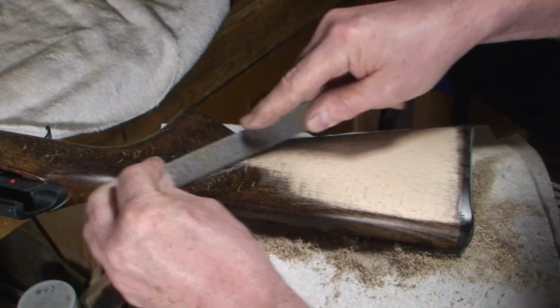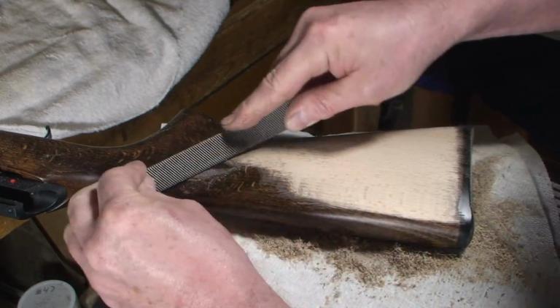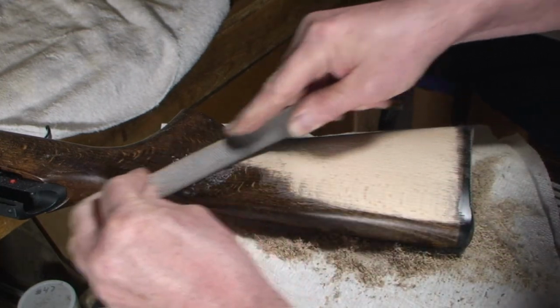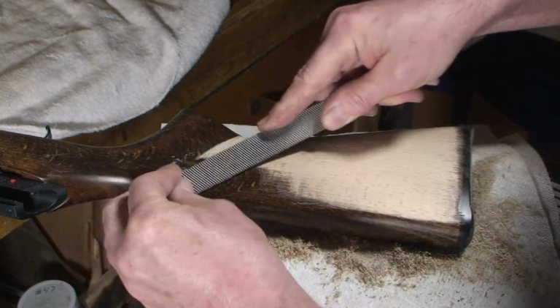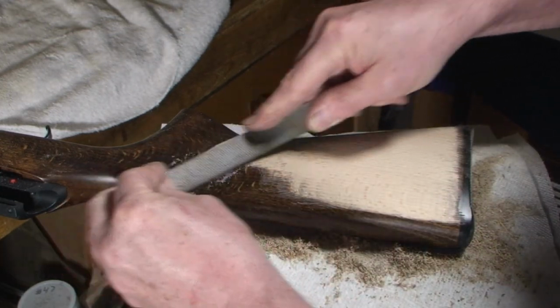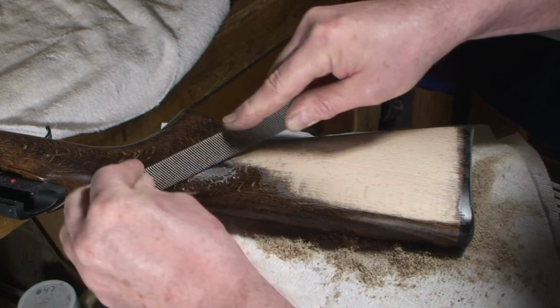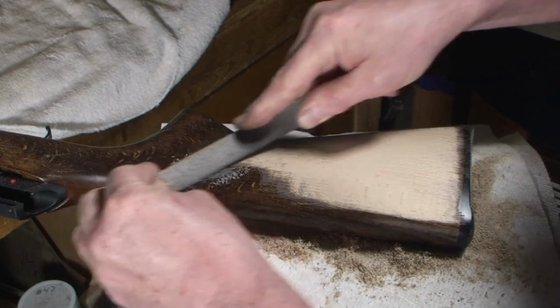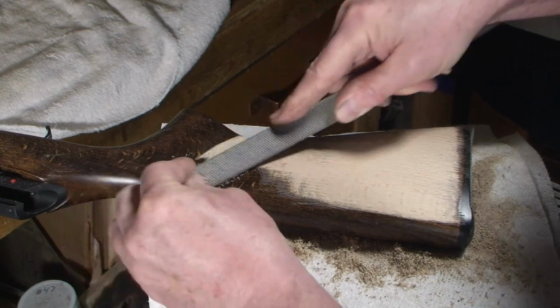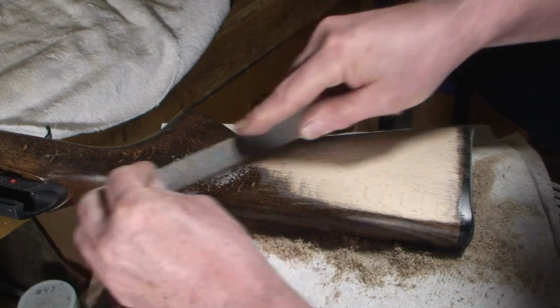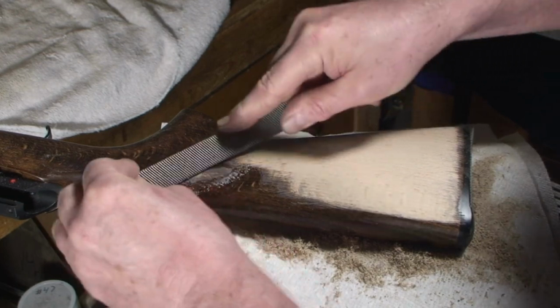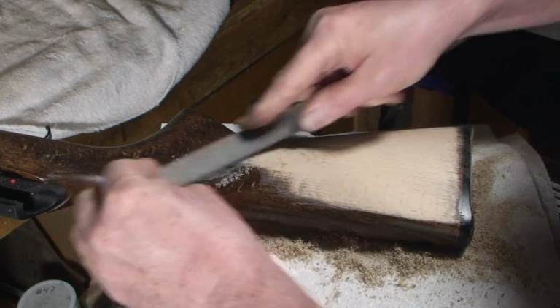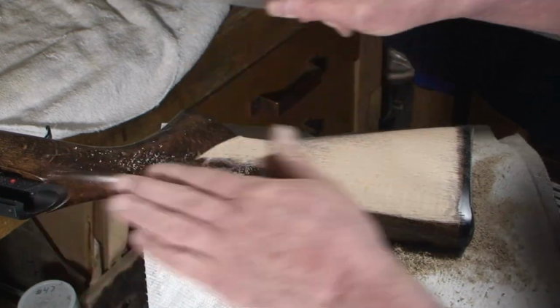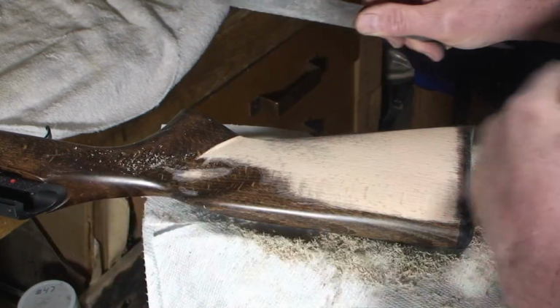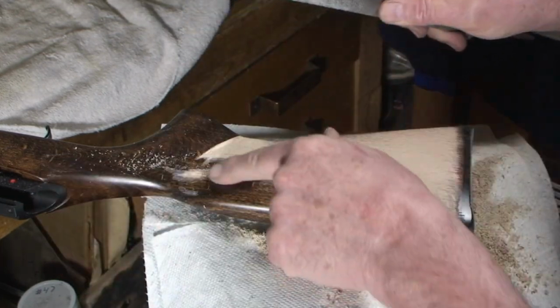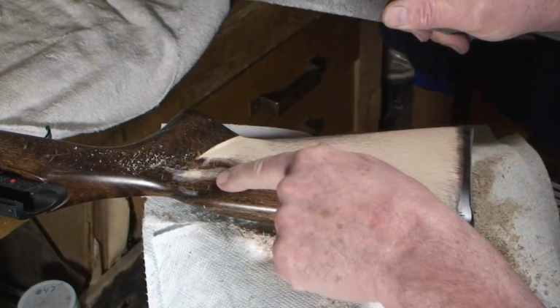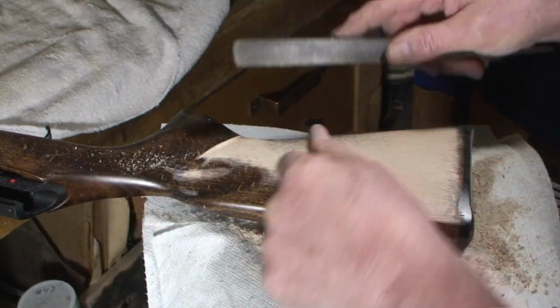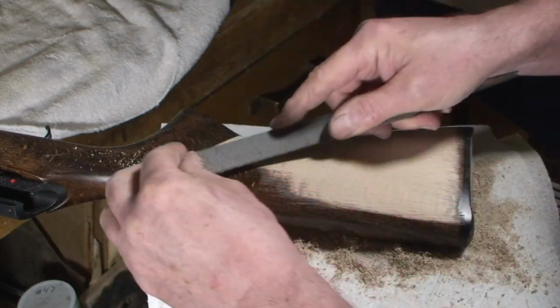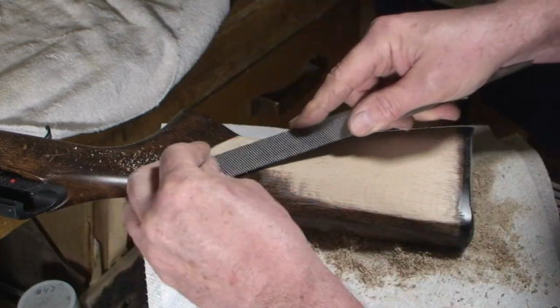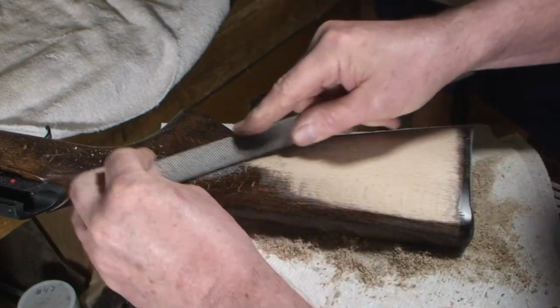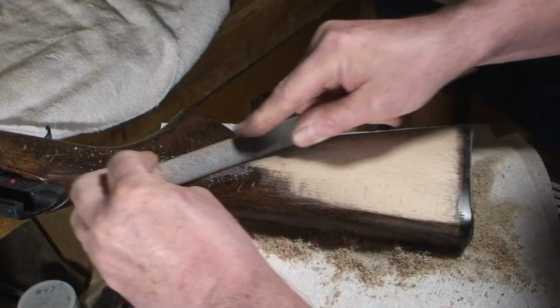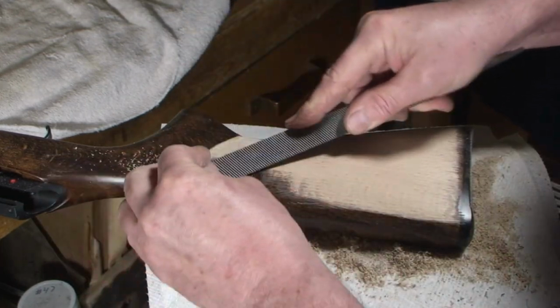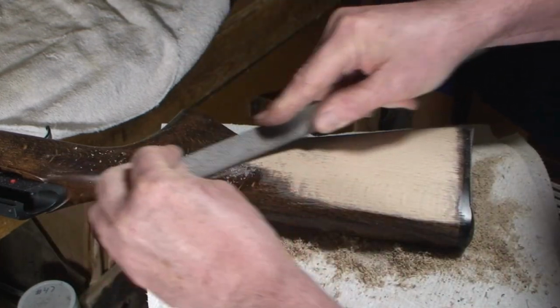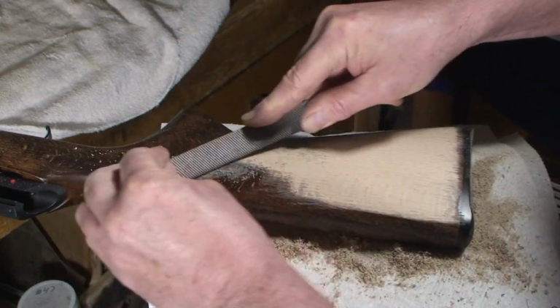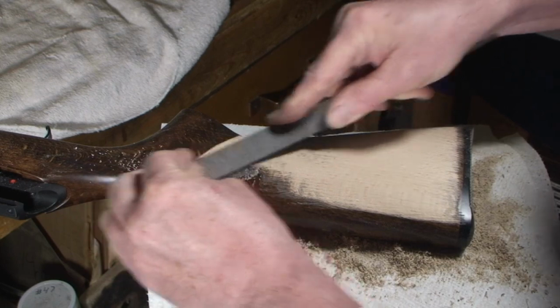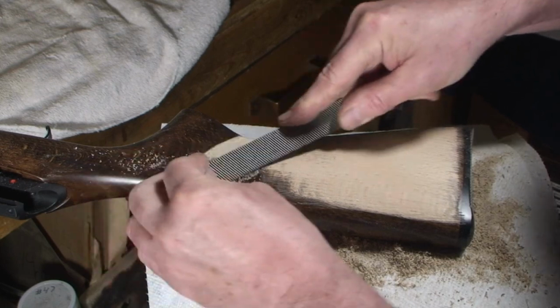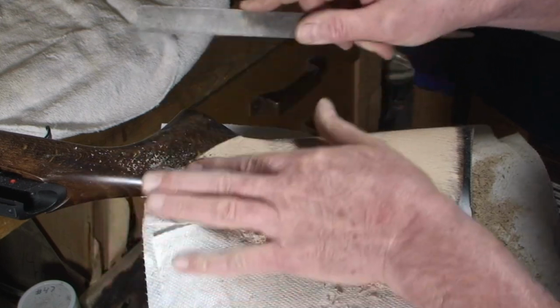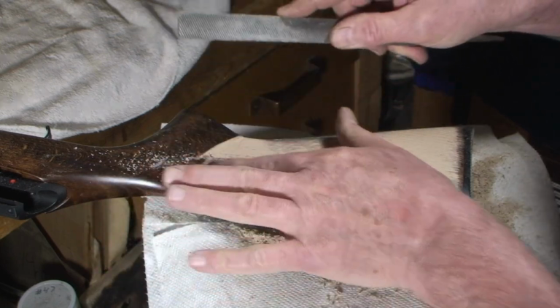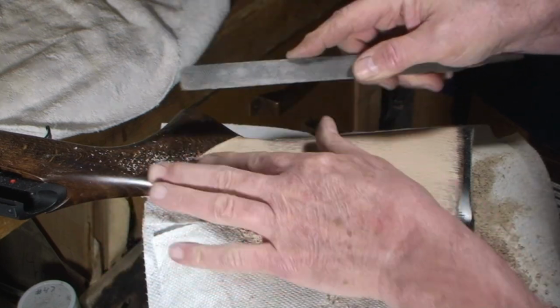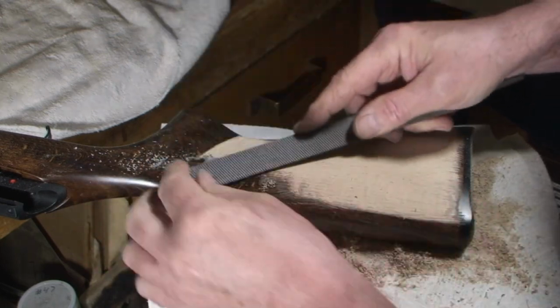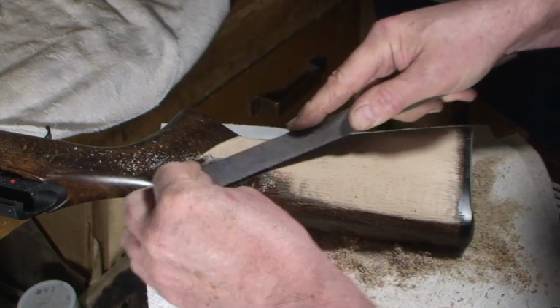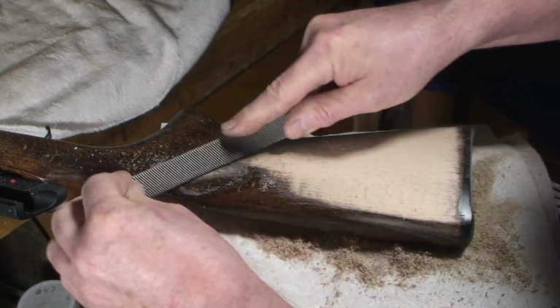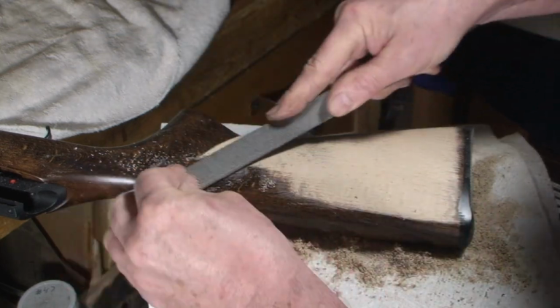The best way to see that bump is to start filing it off — that's where it is. Here's your body man deal: feeling it, absolutely.